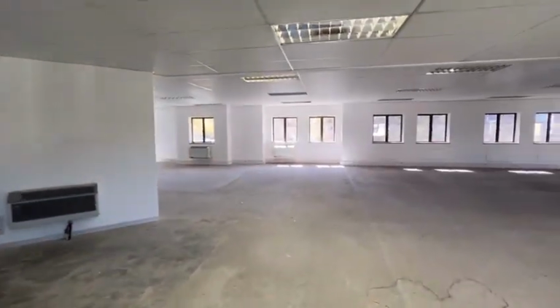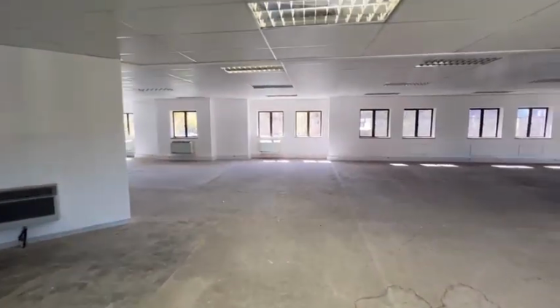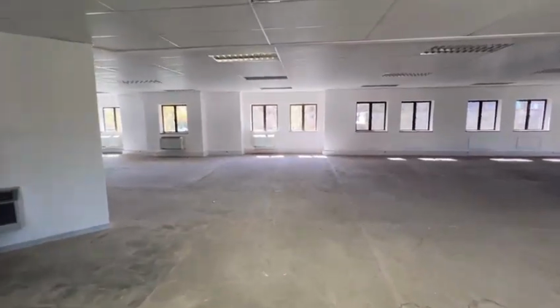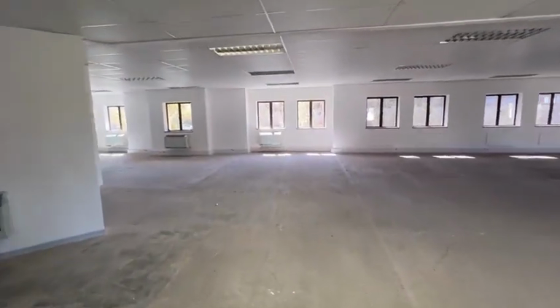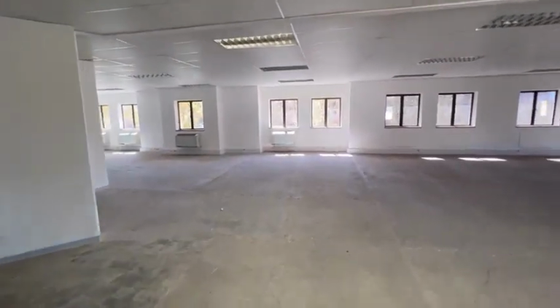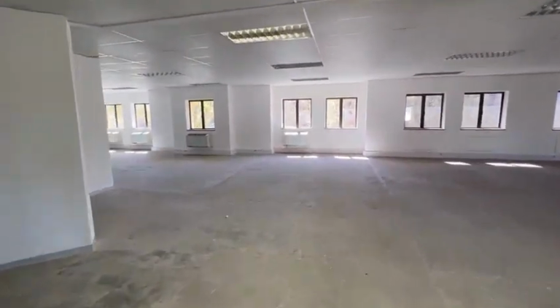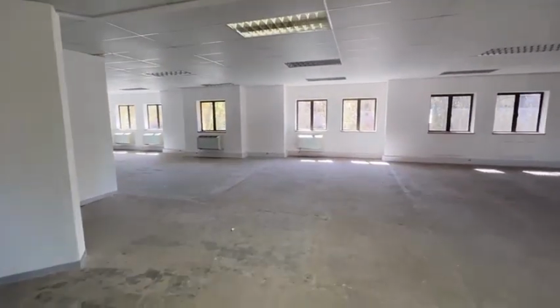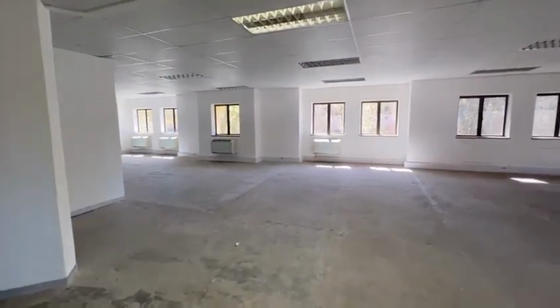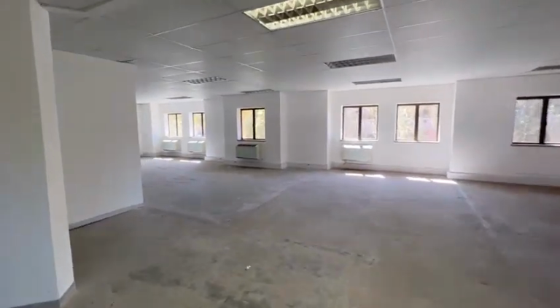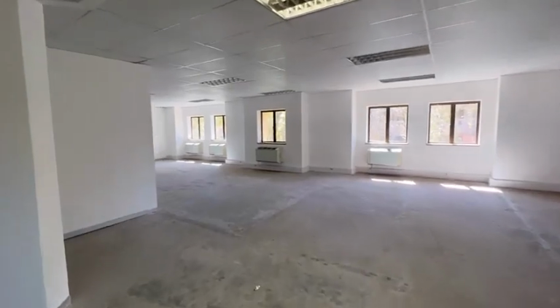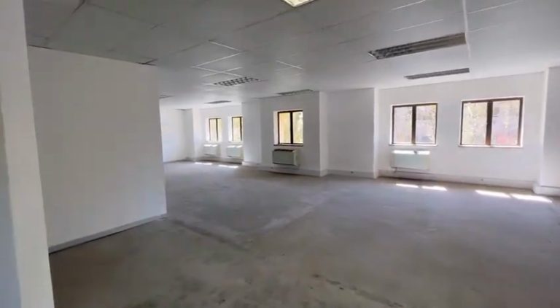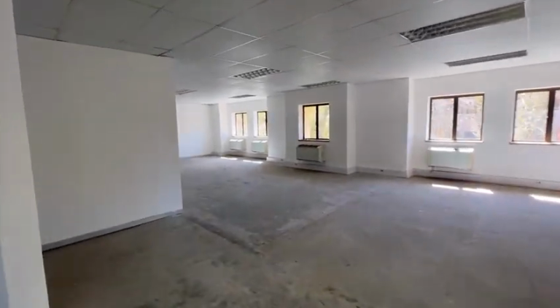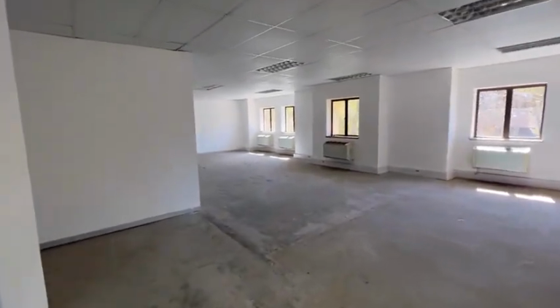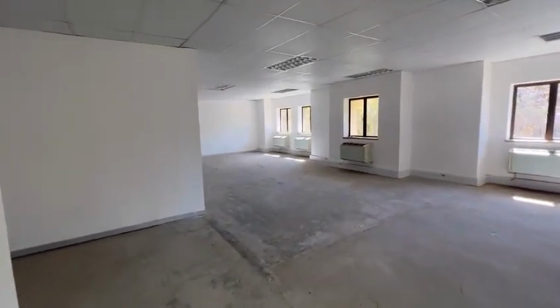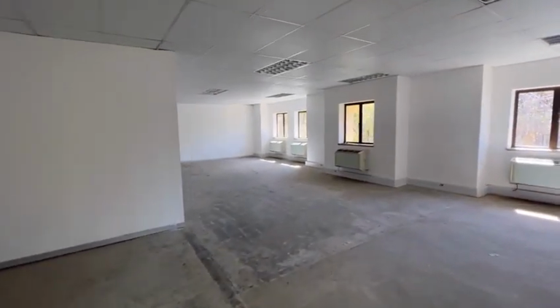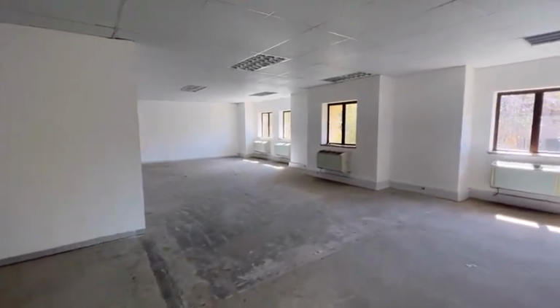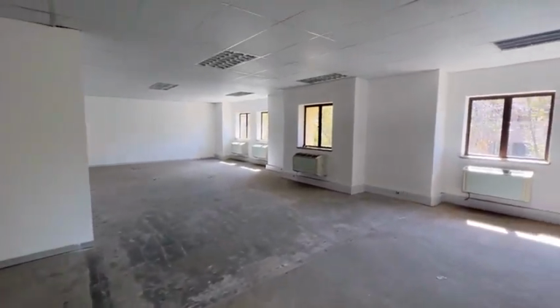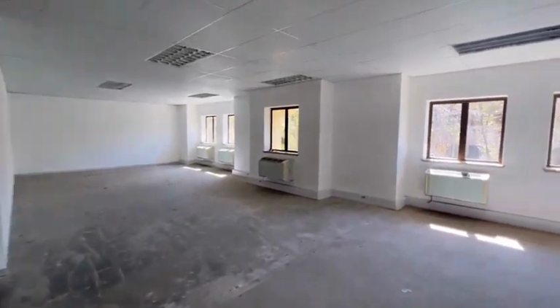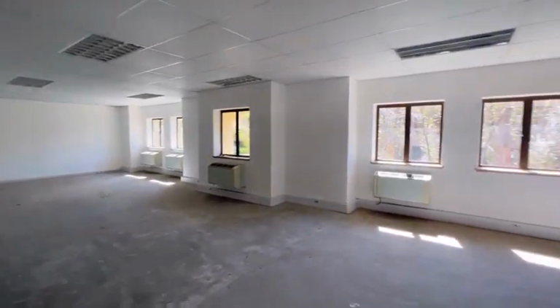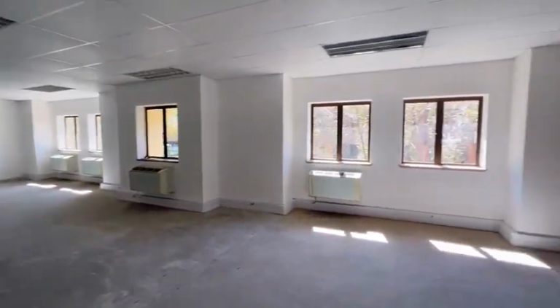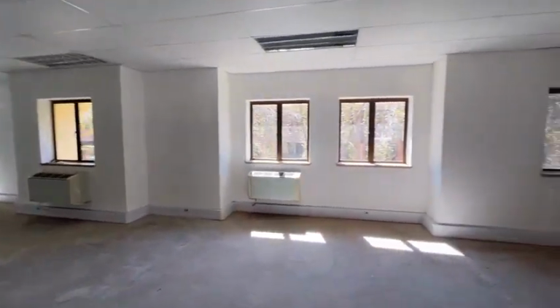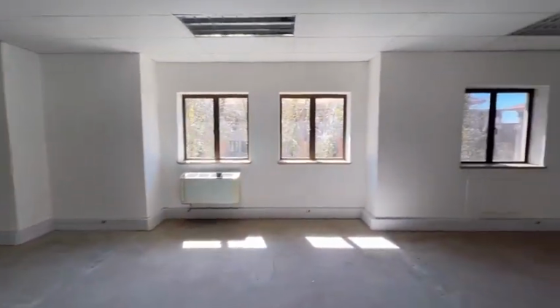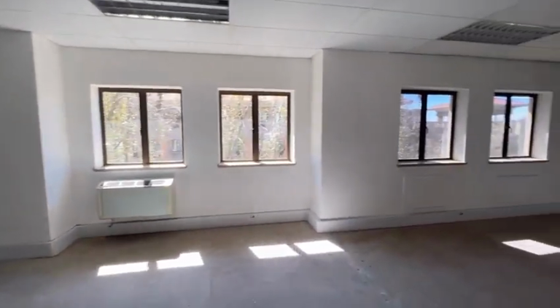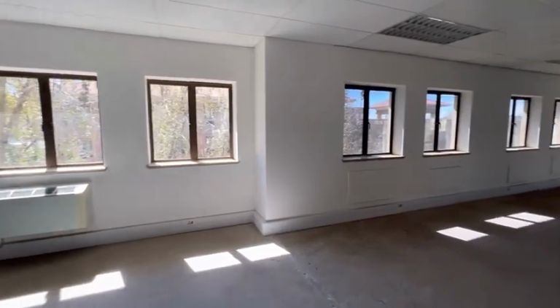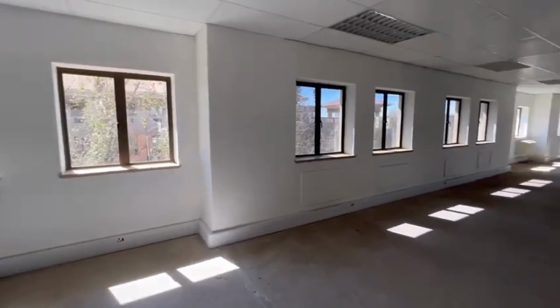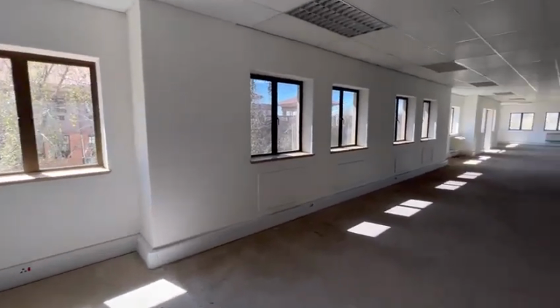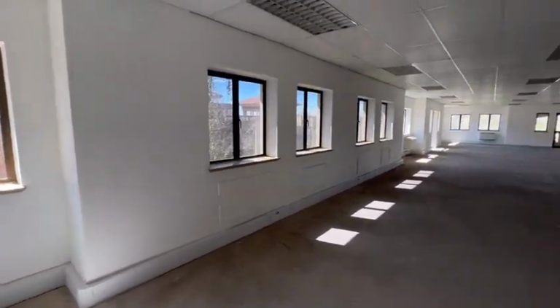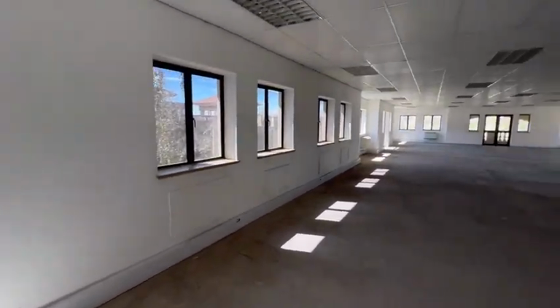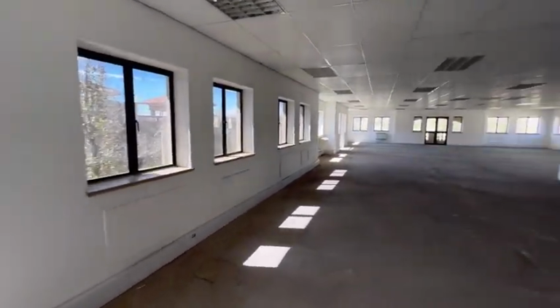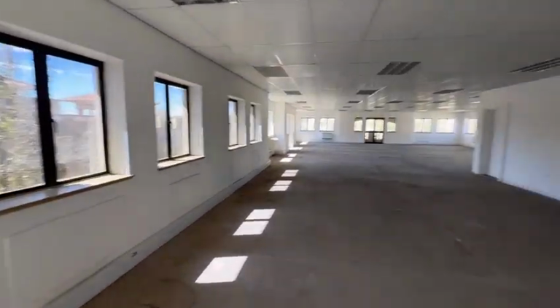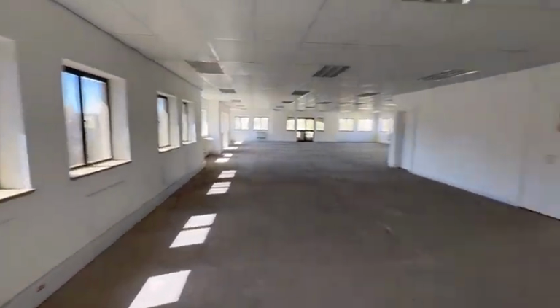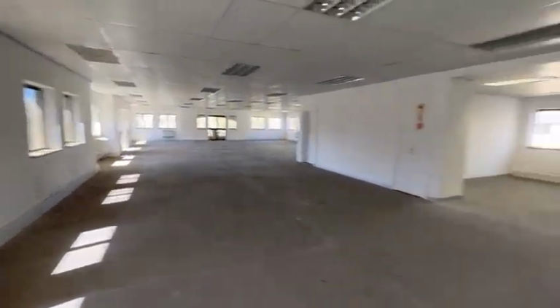I will play video games, and then I will let you play video games. I will play video games. Let's go.